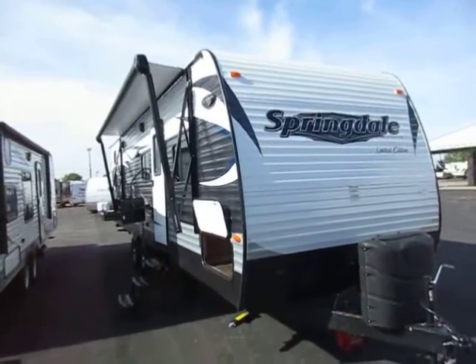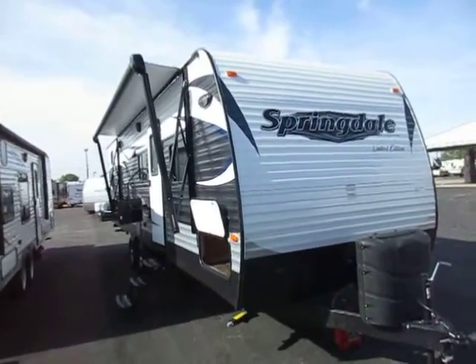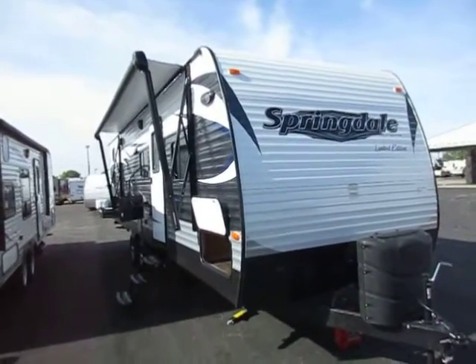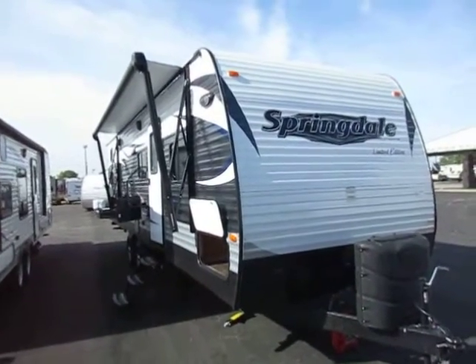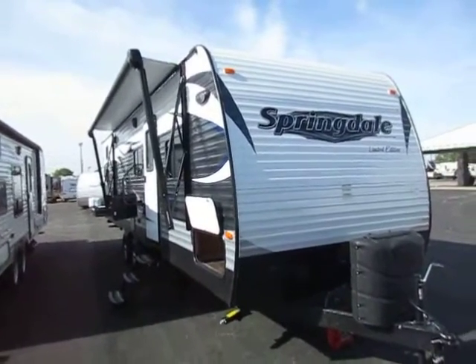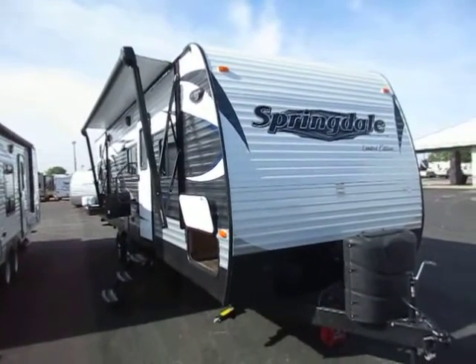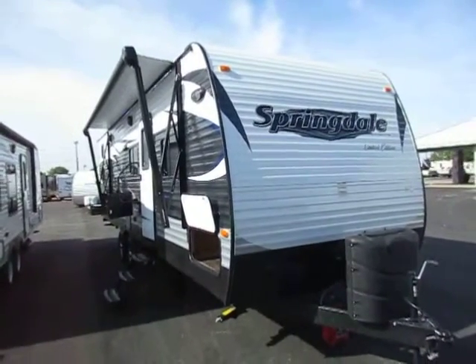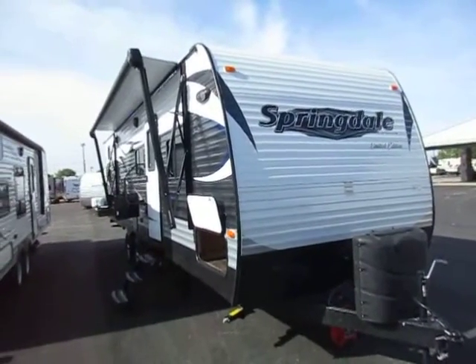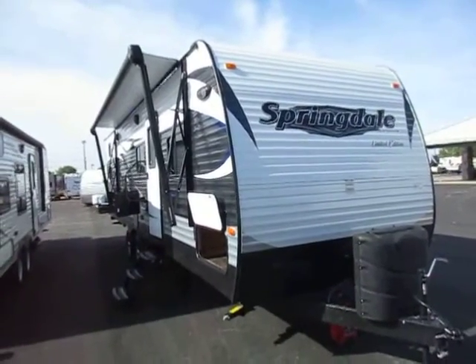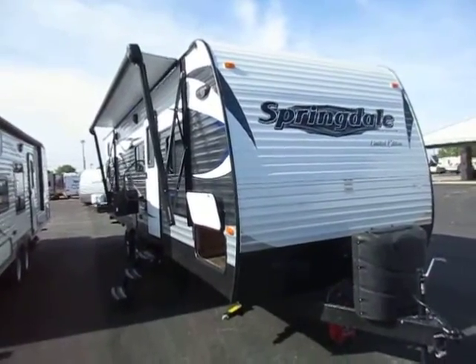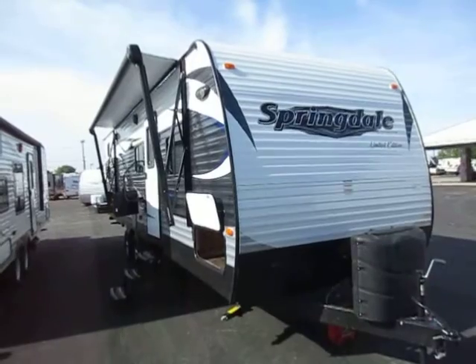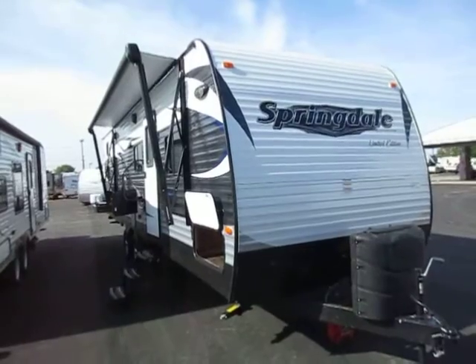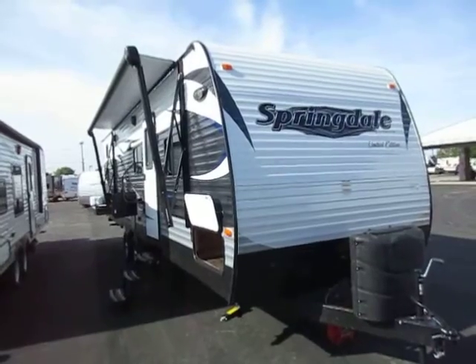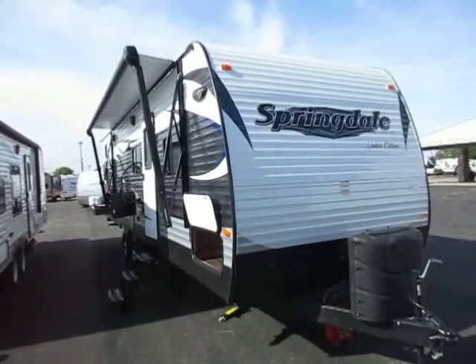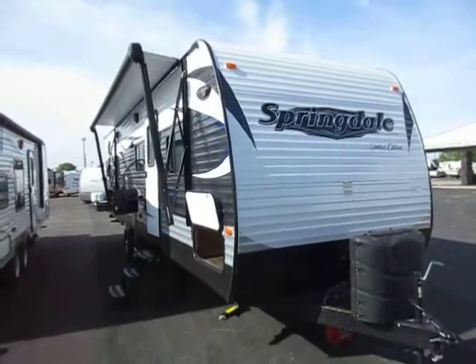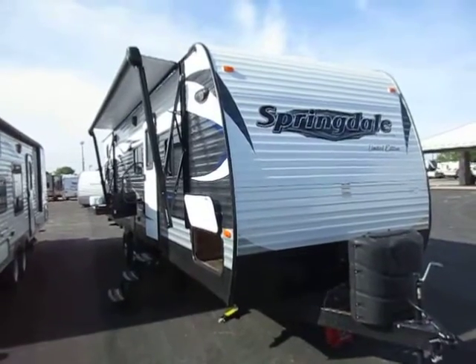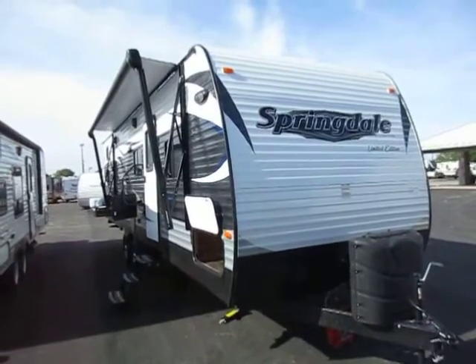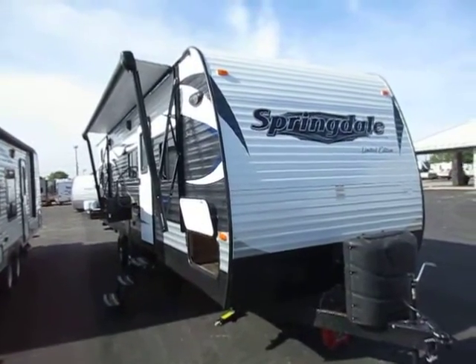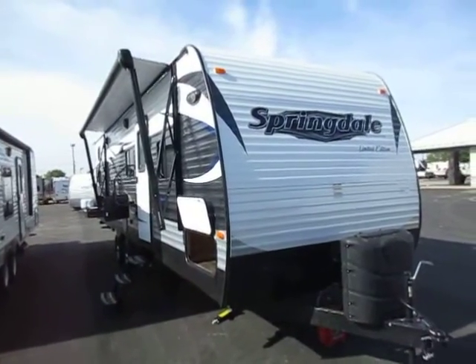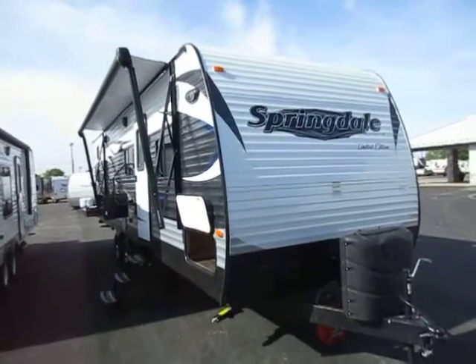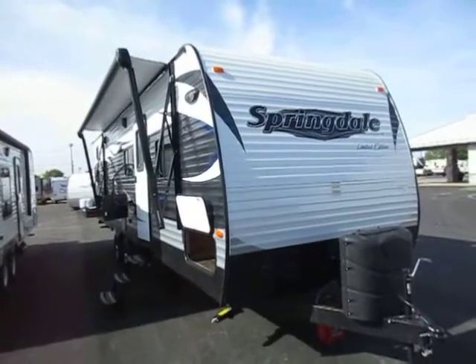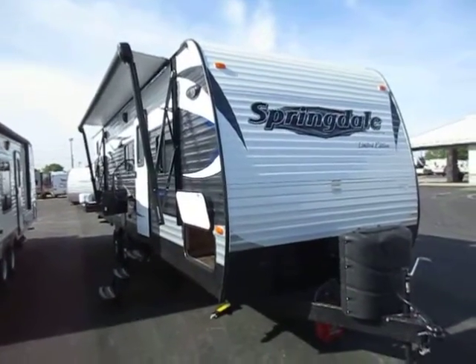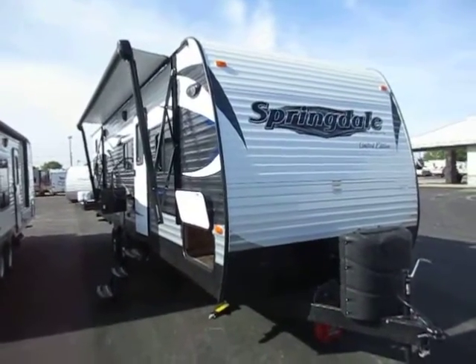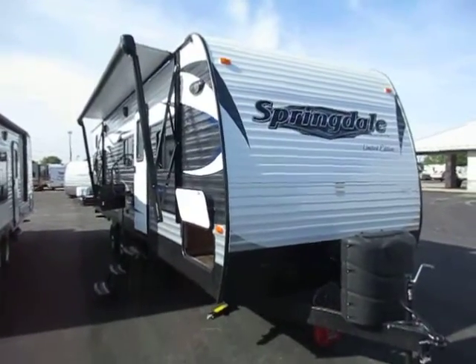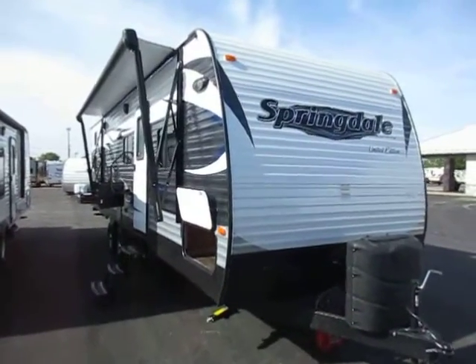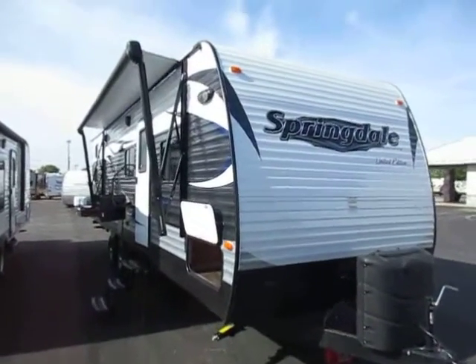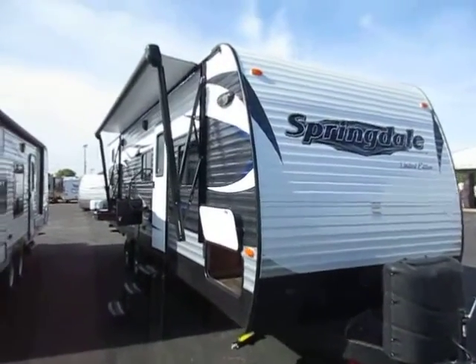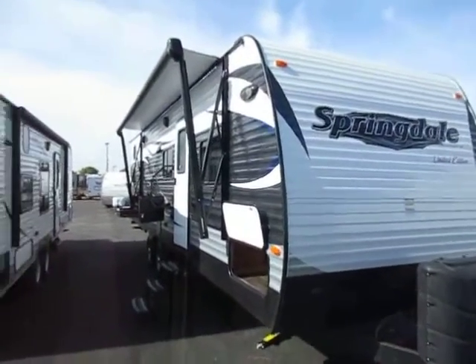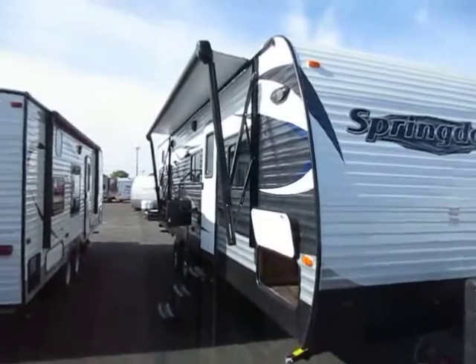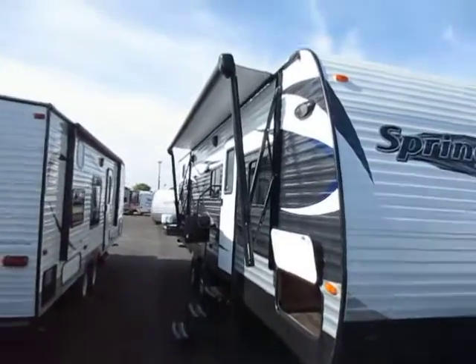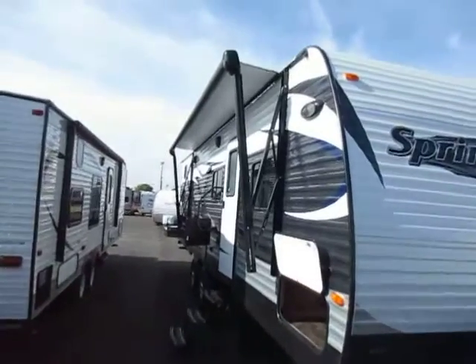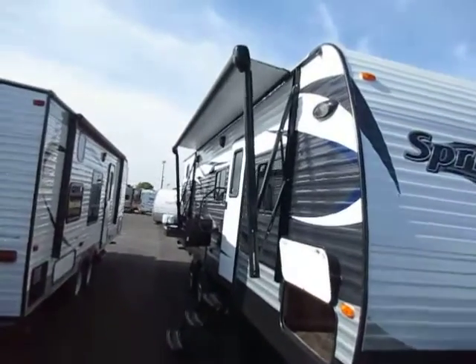In the most competitive, busiest segment of the towable RV industry, Springdale is the one that reigns supreme. Let's take a look at some of the things that make it stand out.